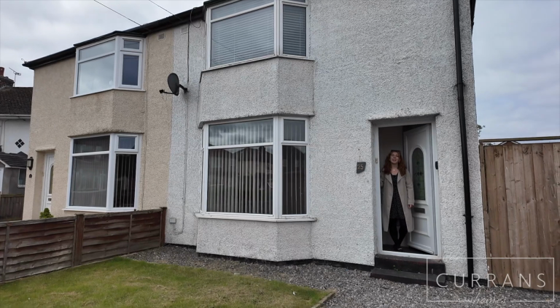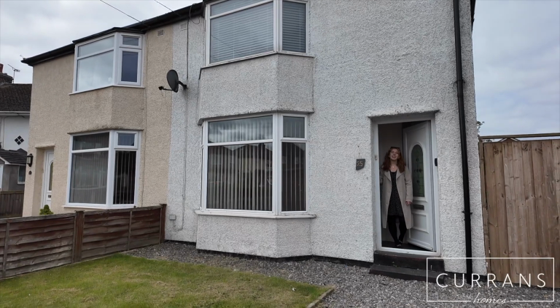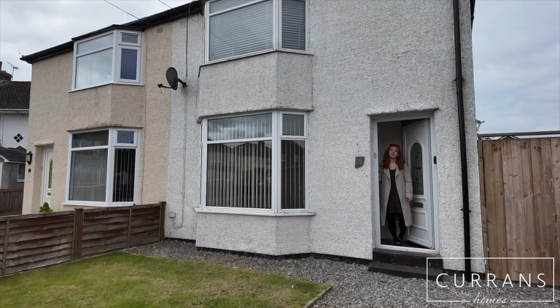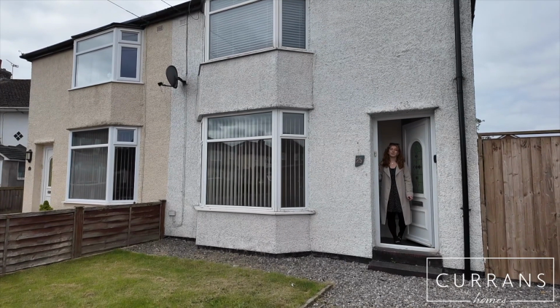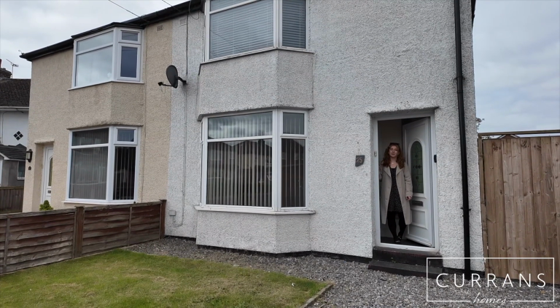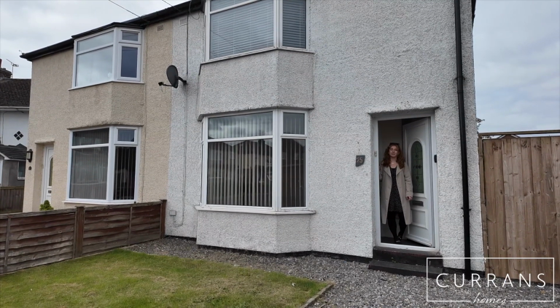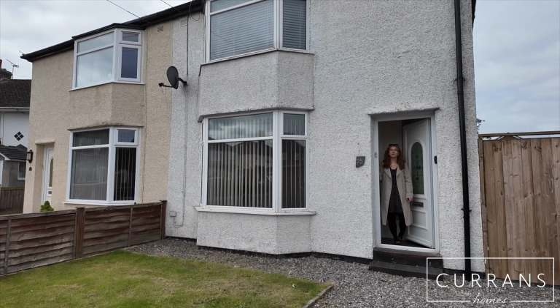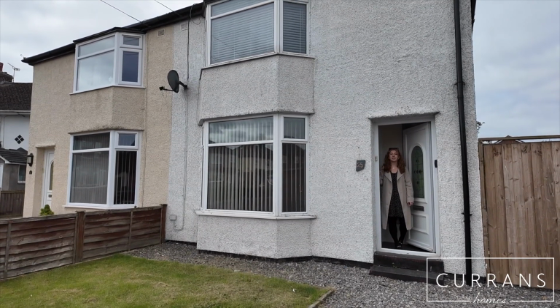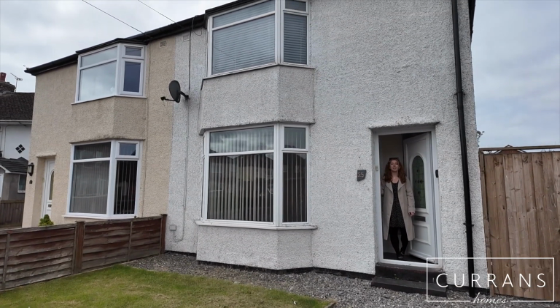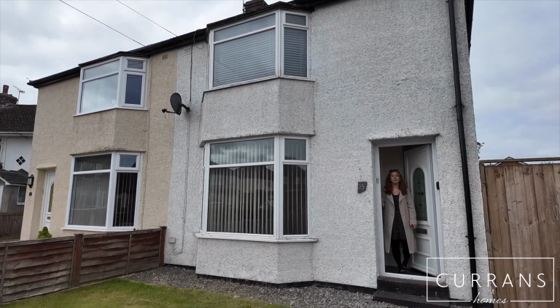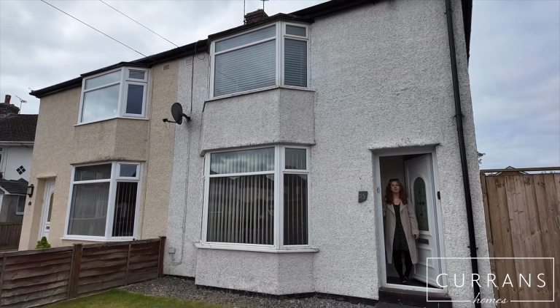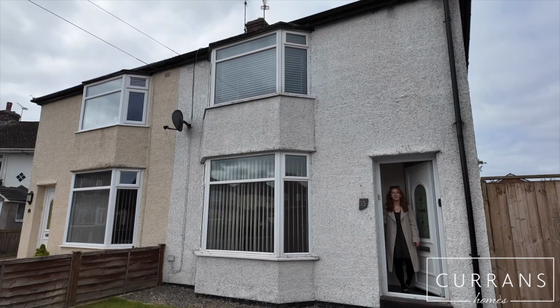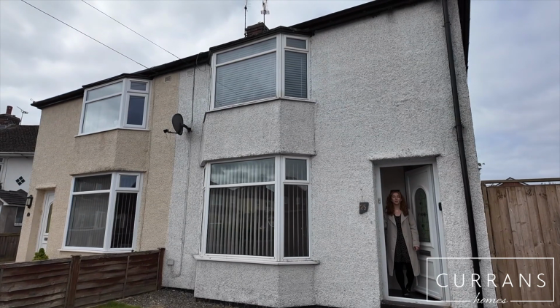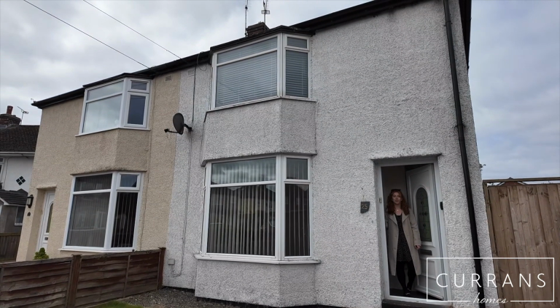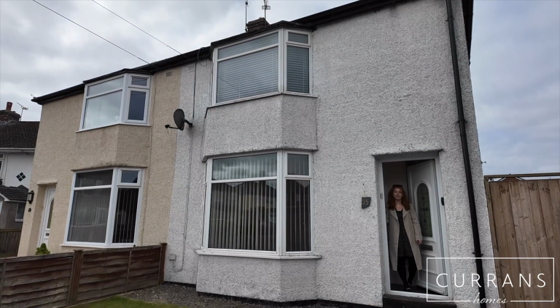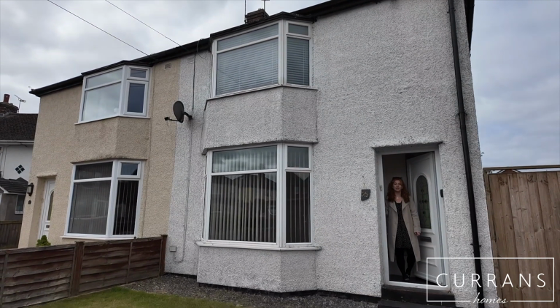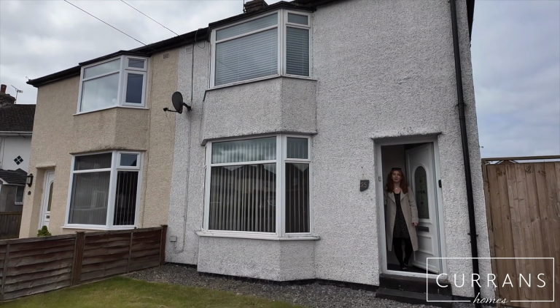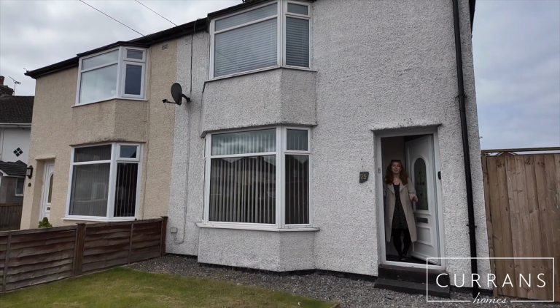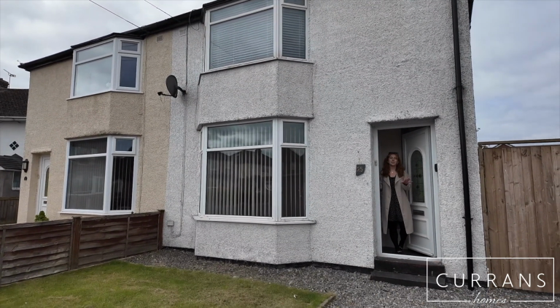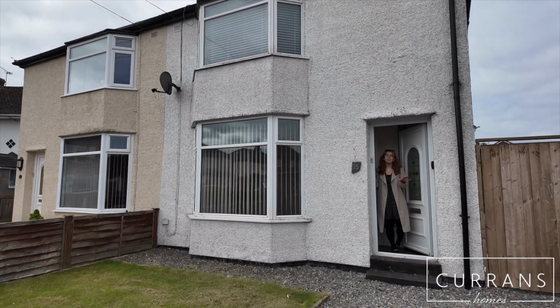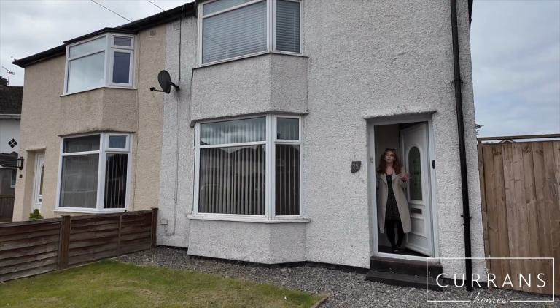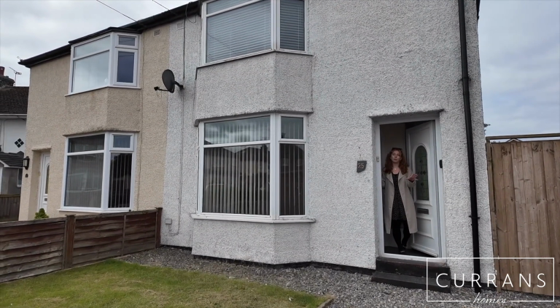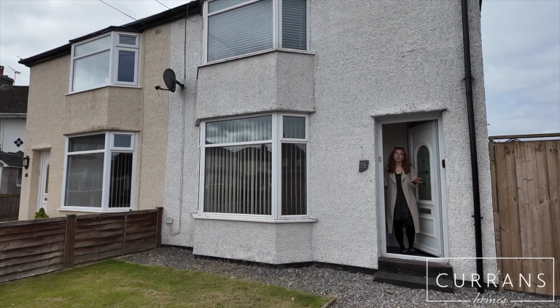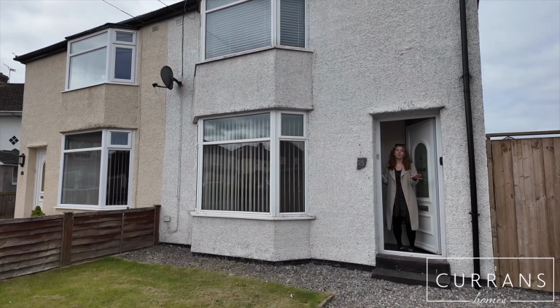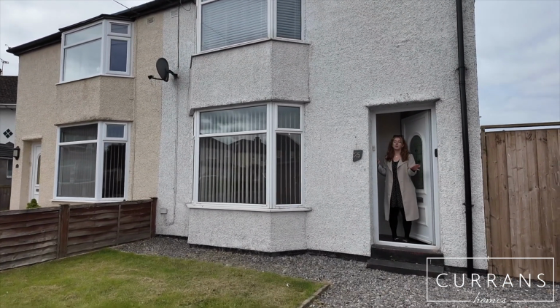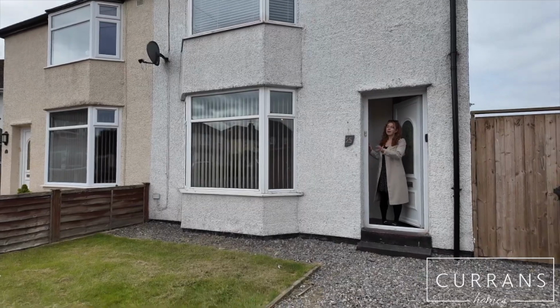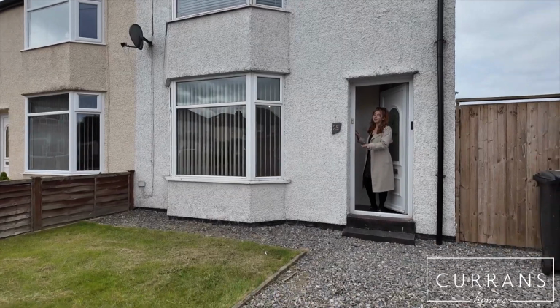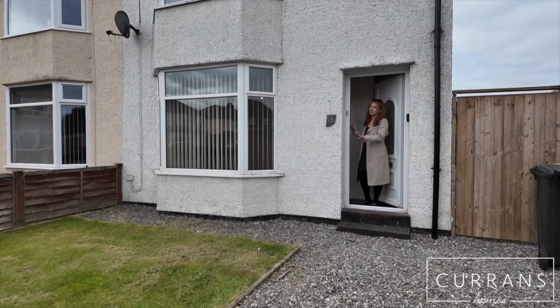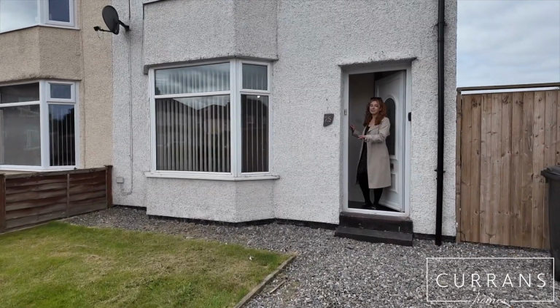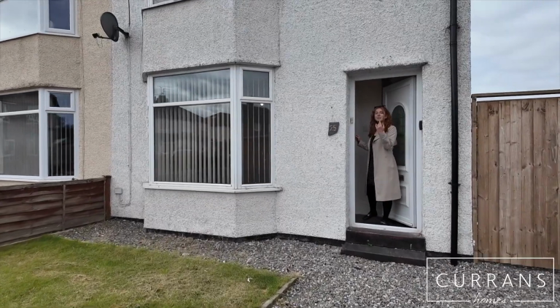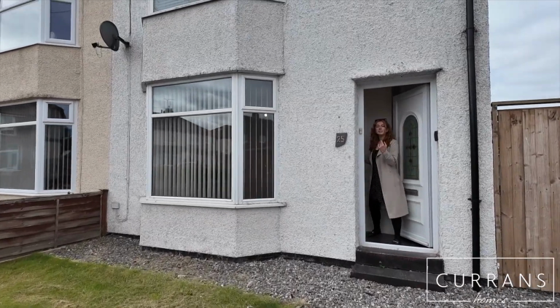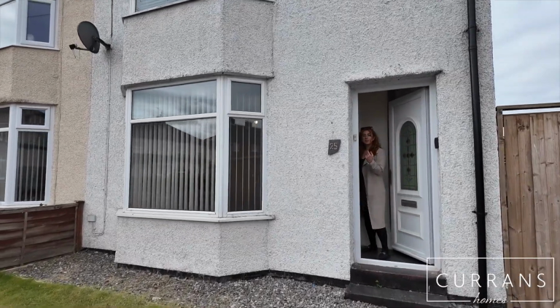Hi and welcome to 25 Leyland Drive. This is a two-bedroom semi-detached property located in Saltney Ferry. Externally to the front we've got off-road parking for one car and a low maintenance garden.